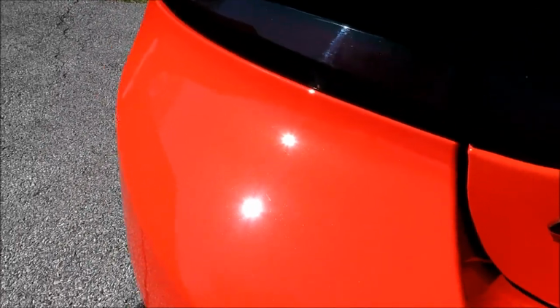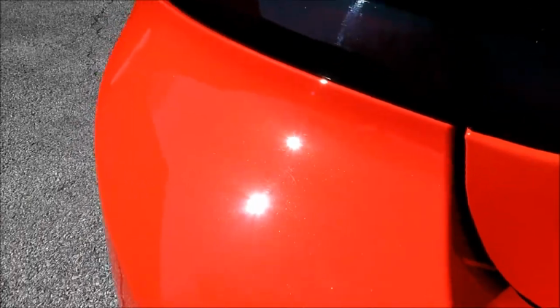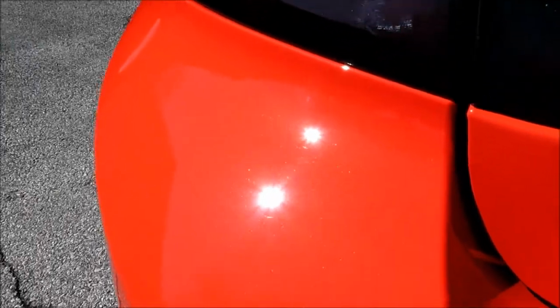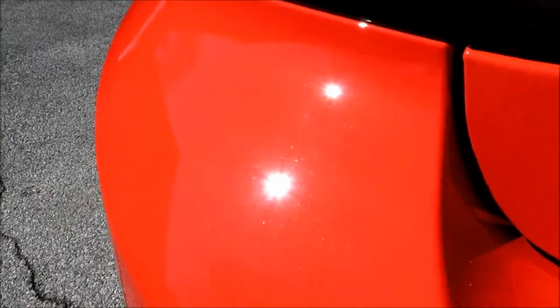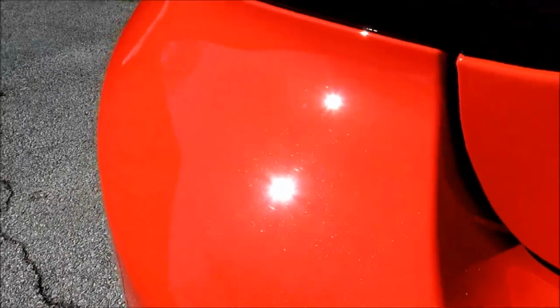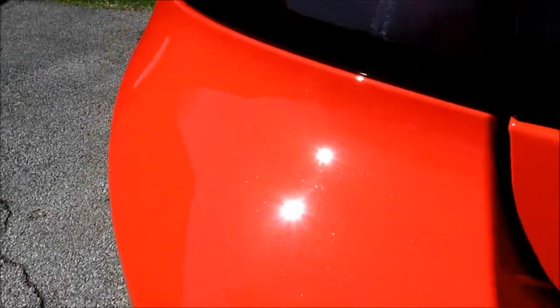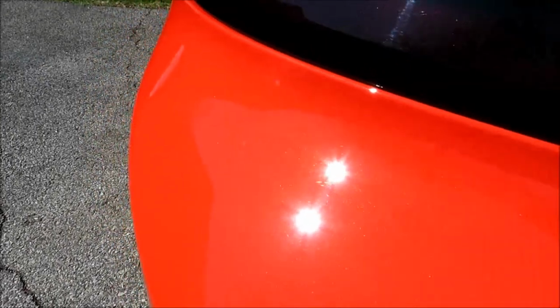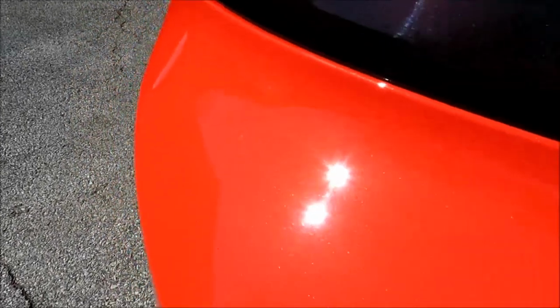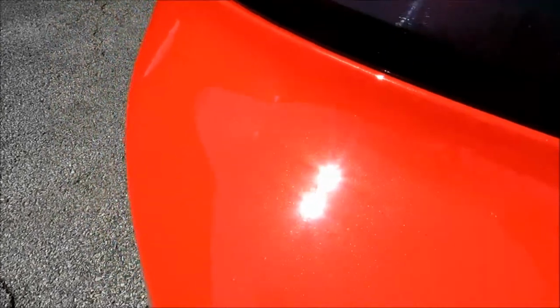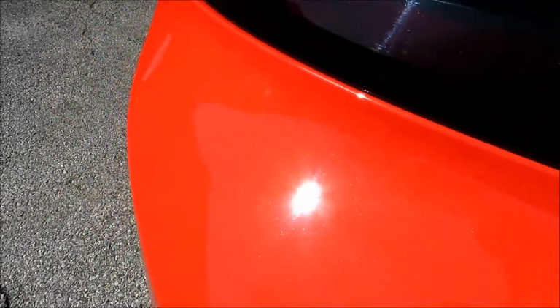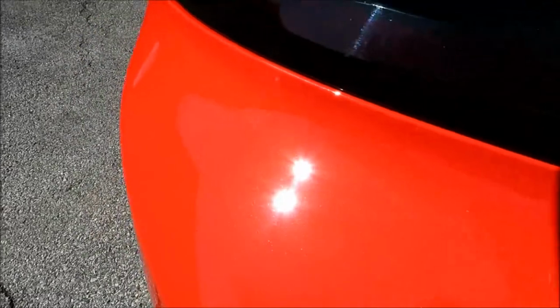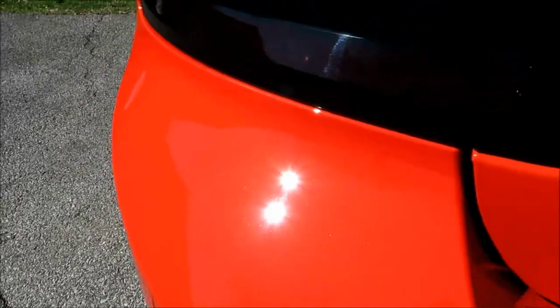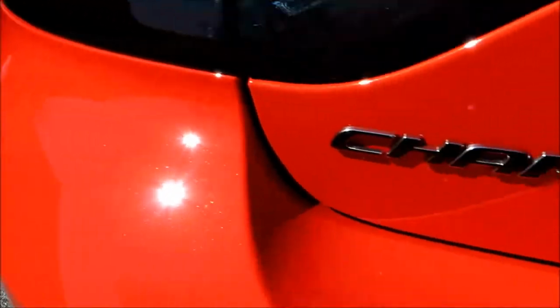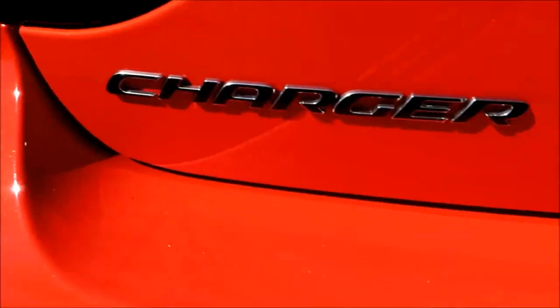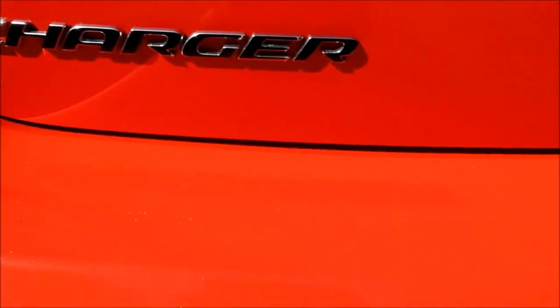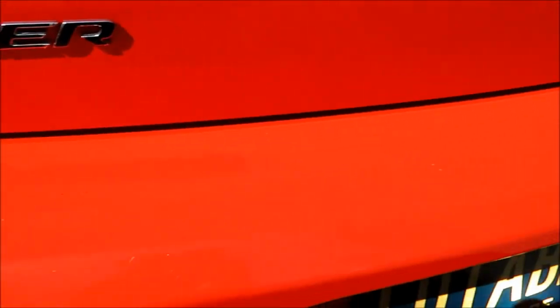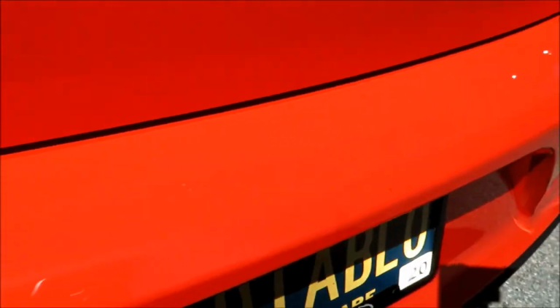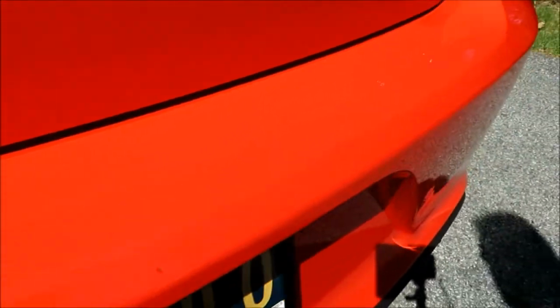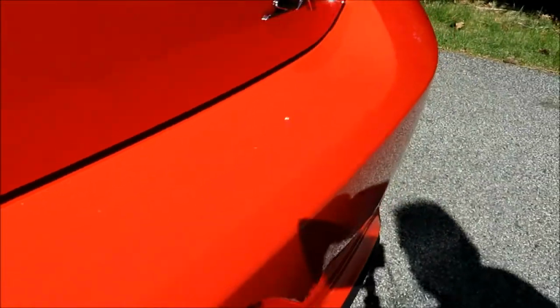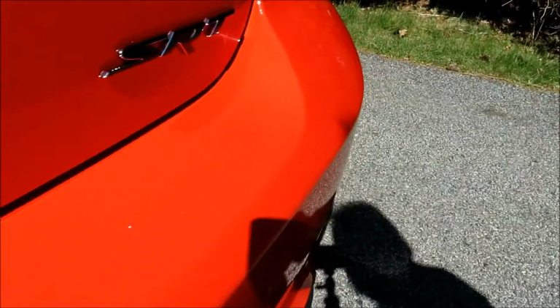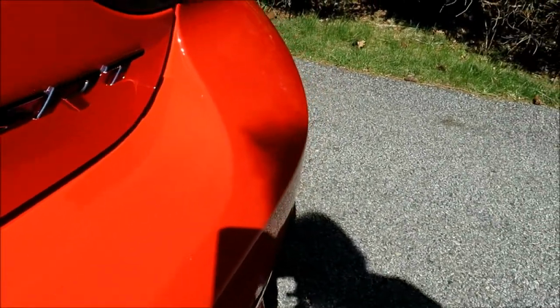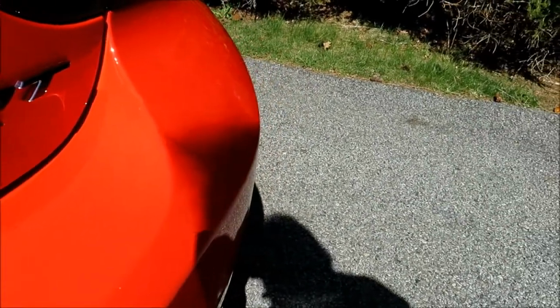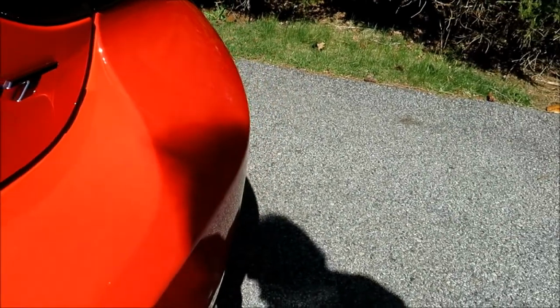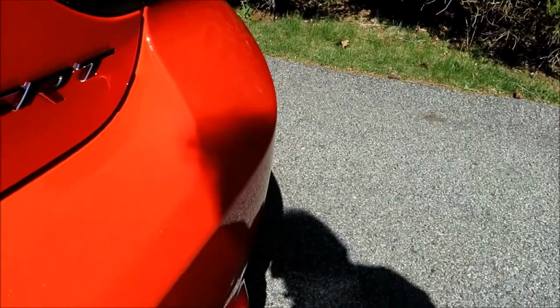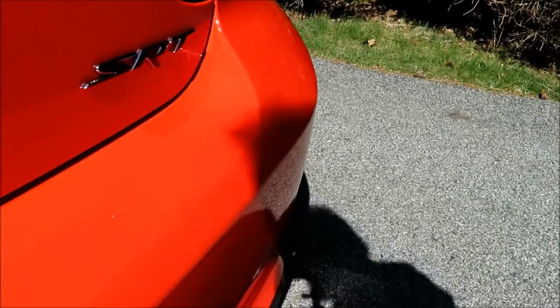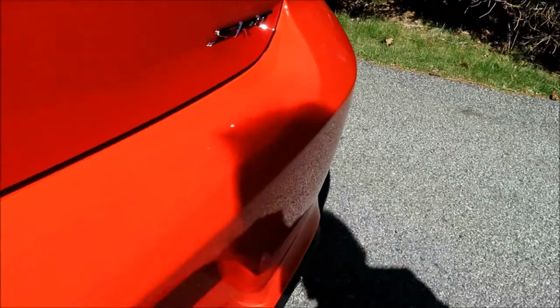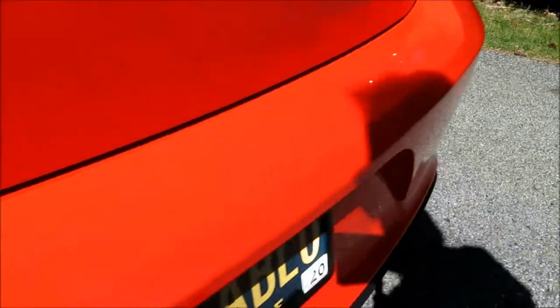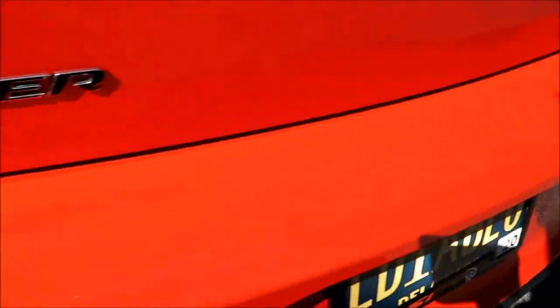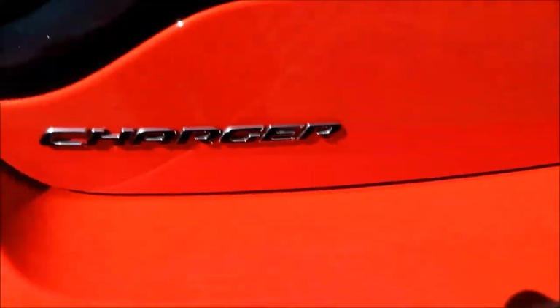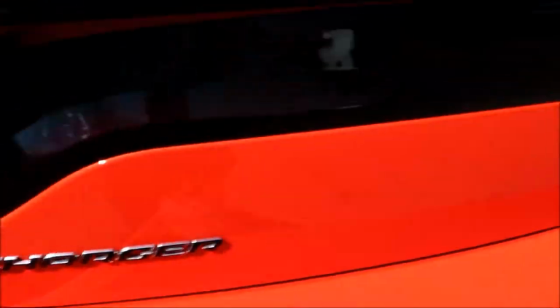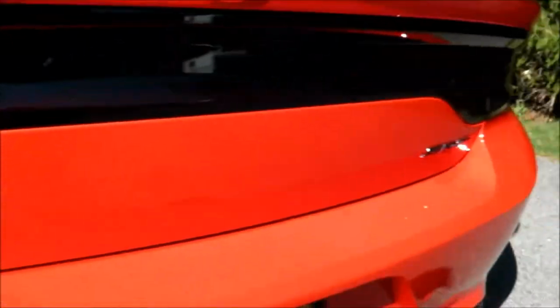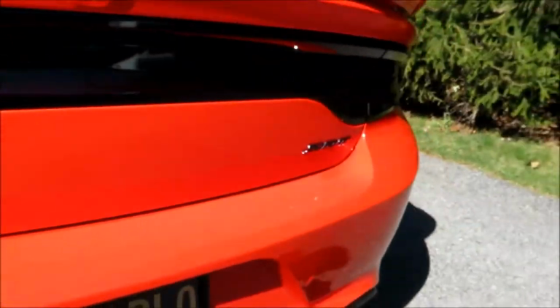Let's see if you can get in close and see exactly how much you can see the flake in the paint. Hopefully that's going to come out in the video. Of course I can see it's already dirty just from driving home.